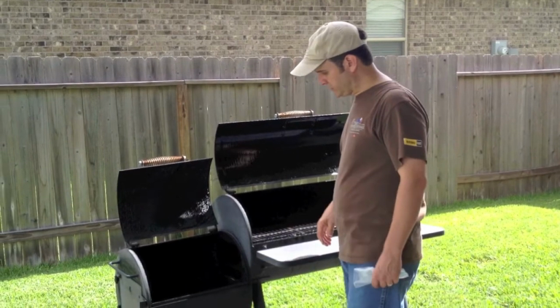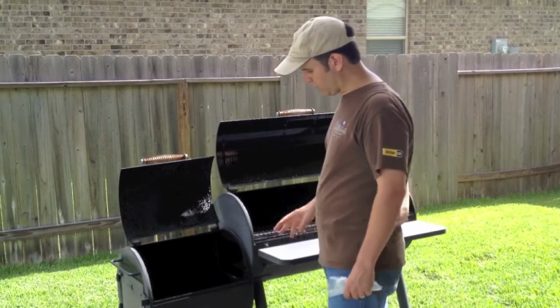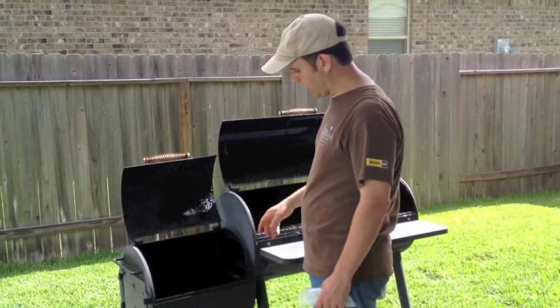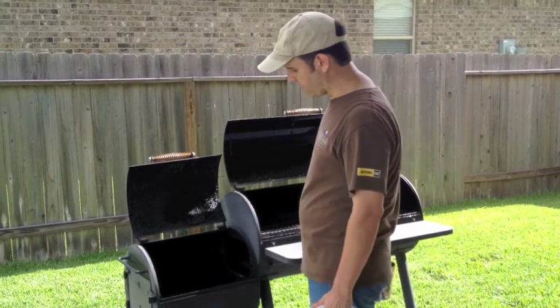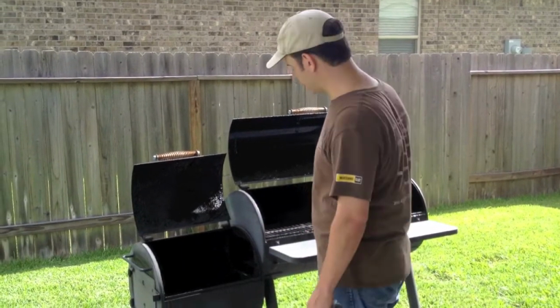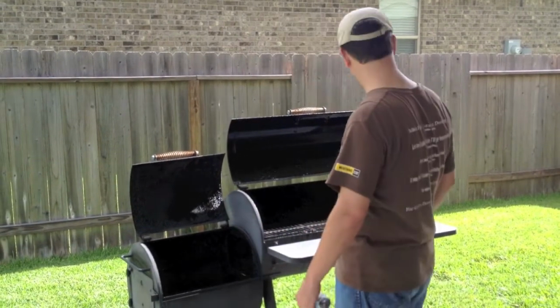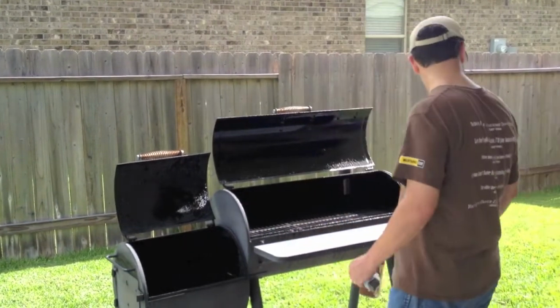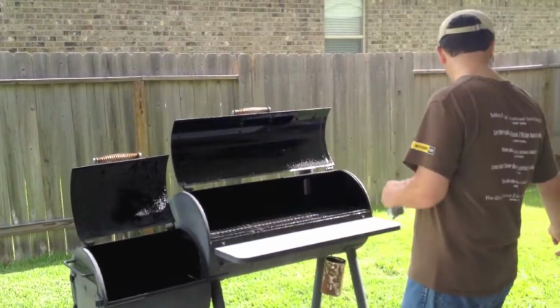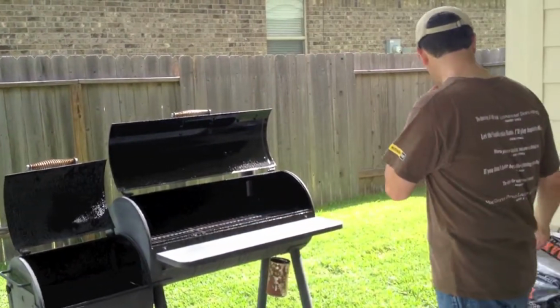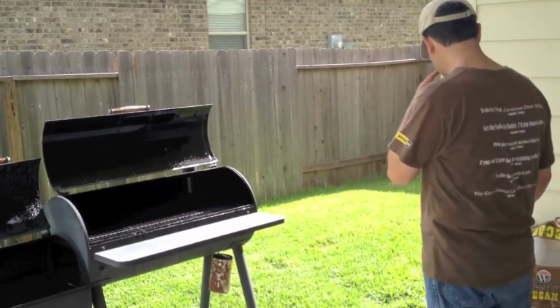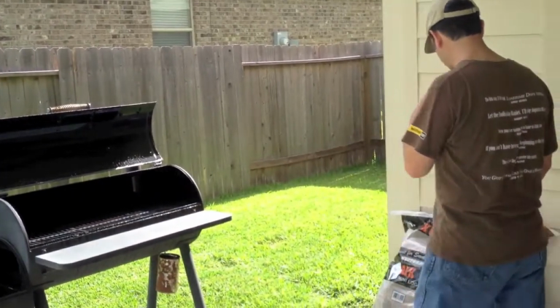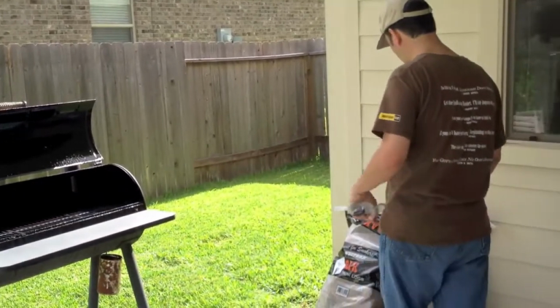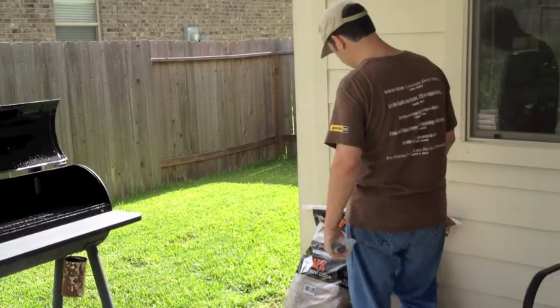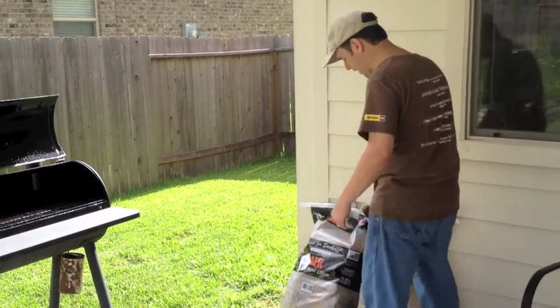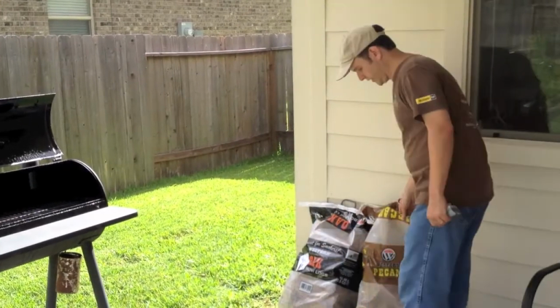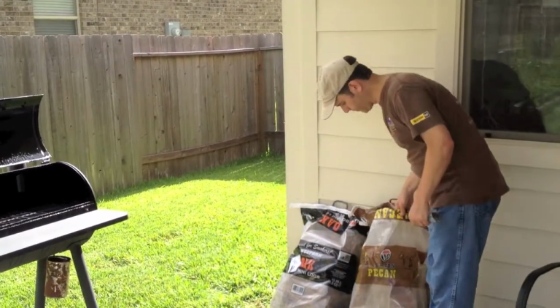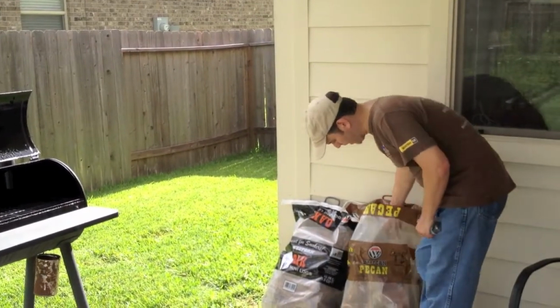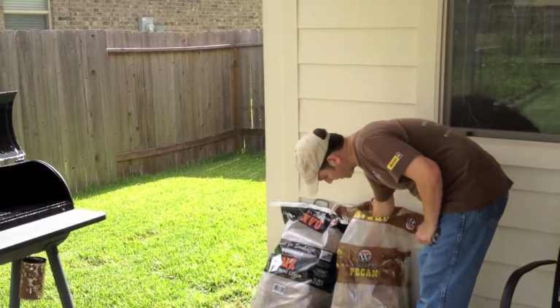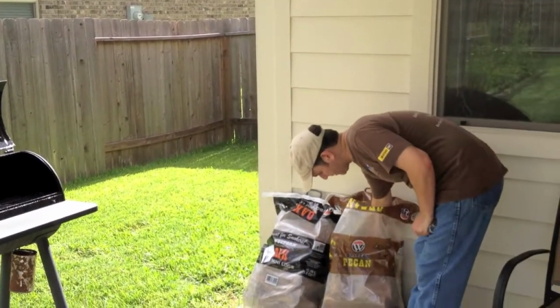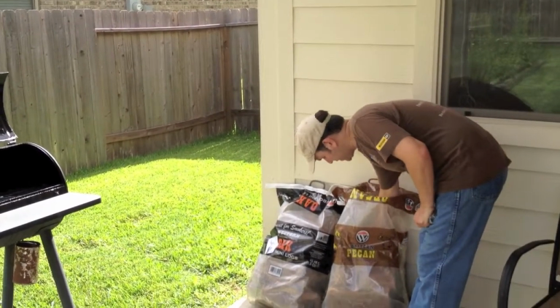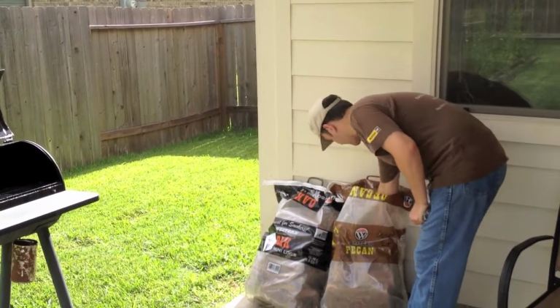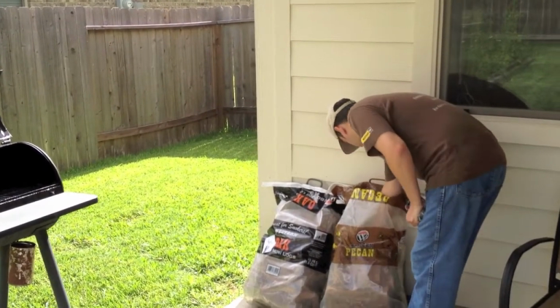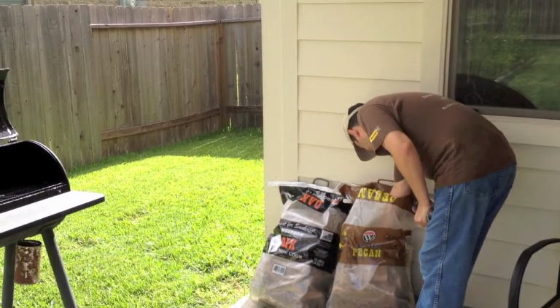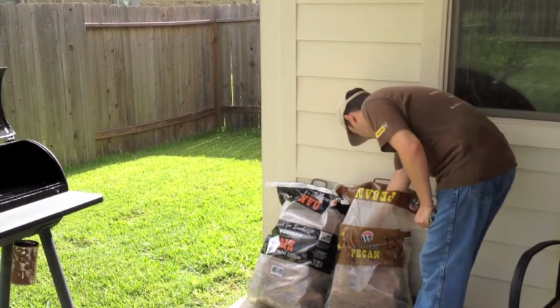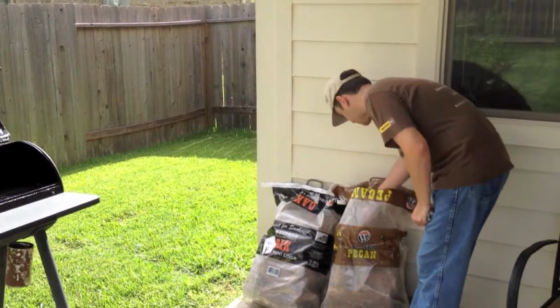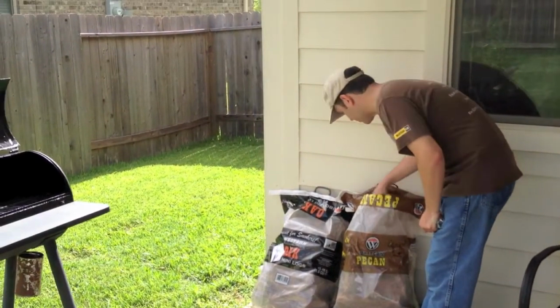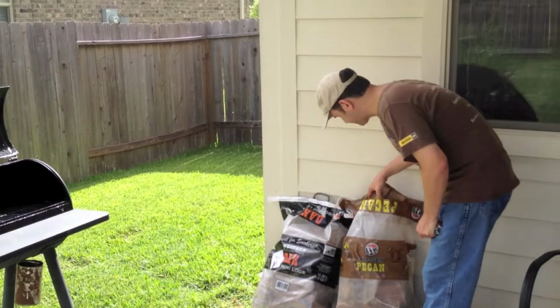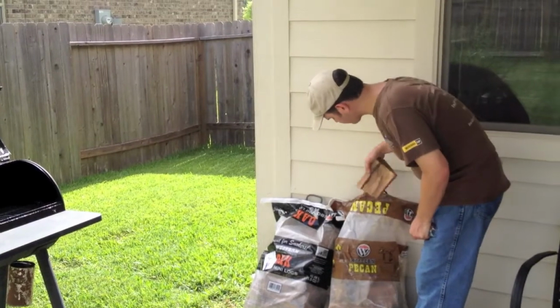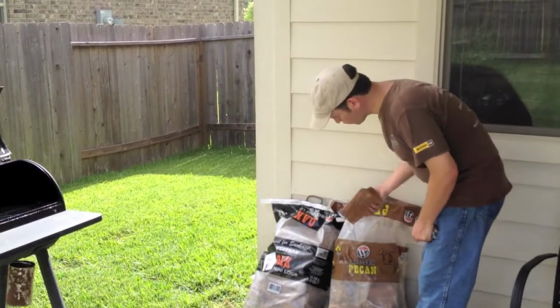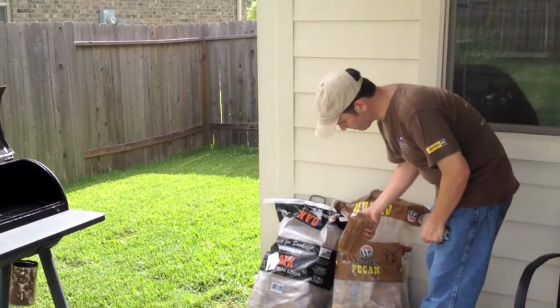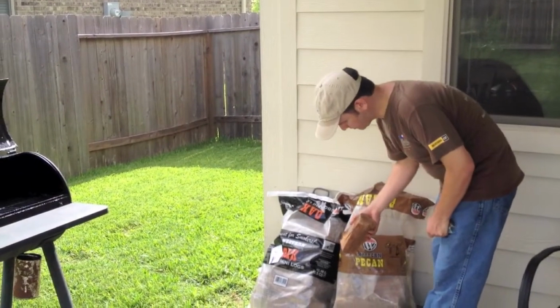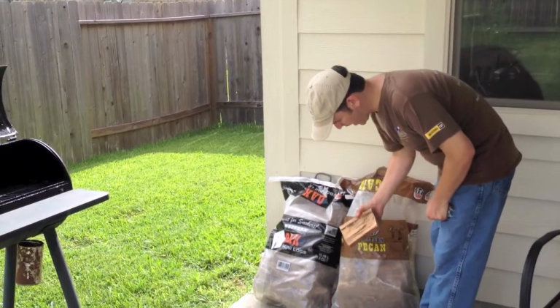So we're going to go ahead and get our fire started. What I like to use is these big logs. I get these from Academy, and I'm going to start with some pecan.